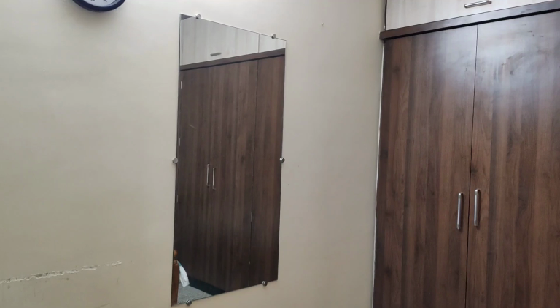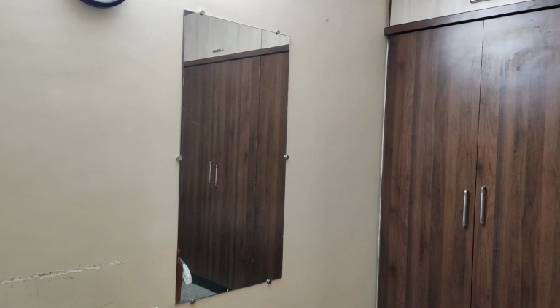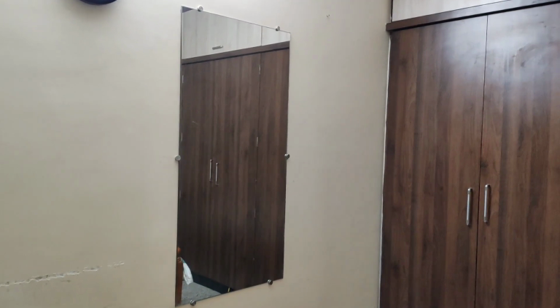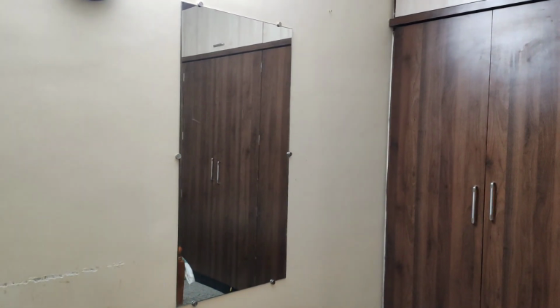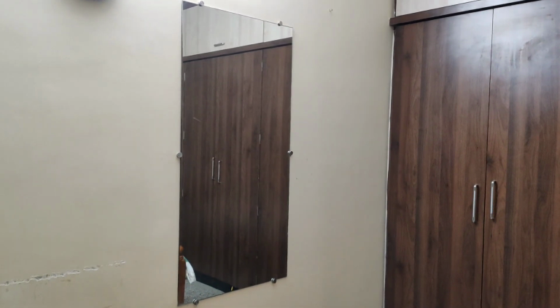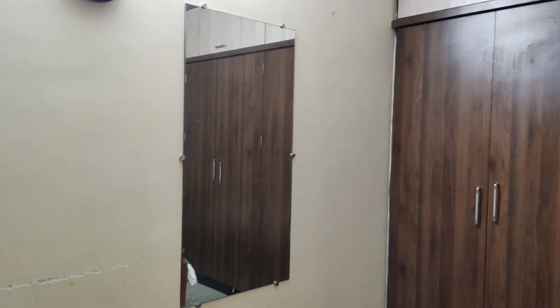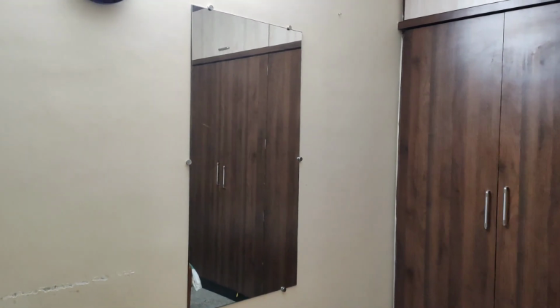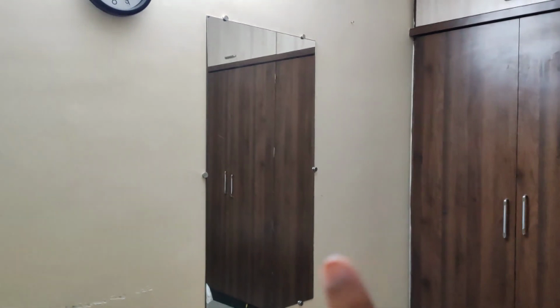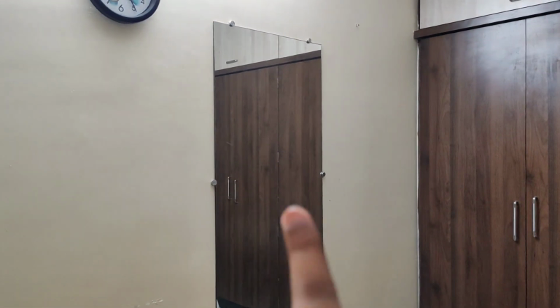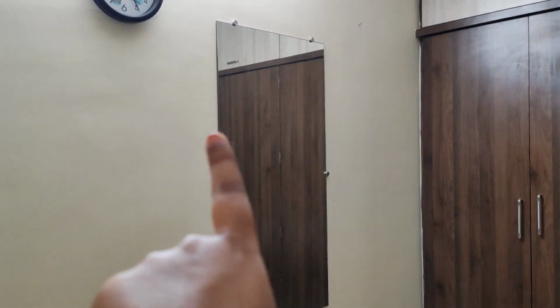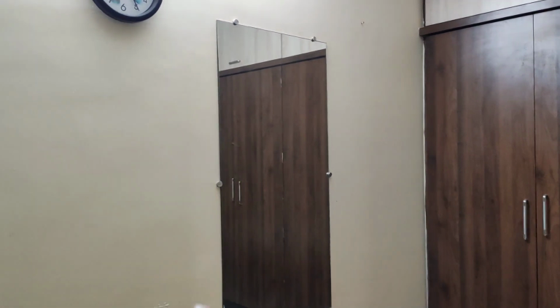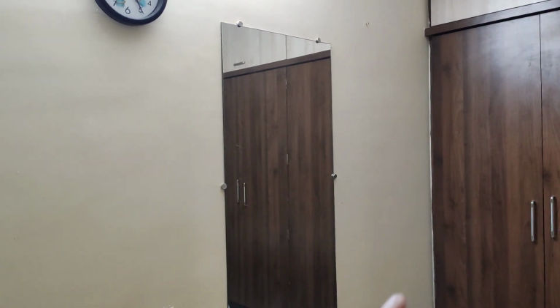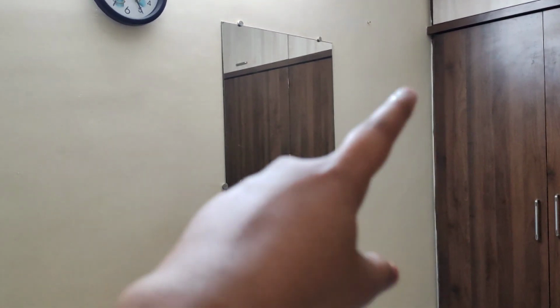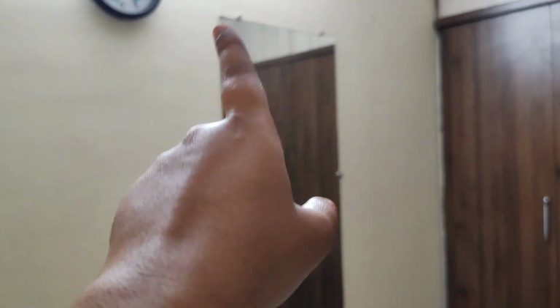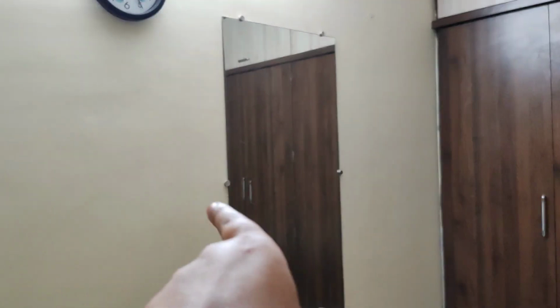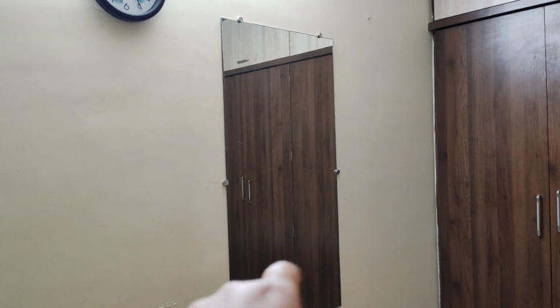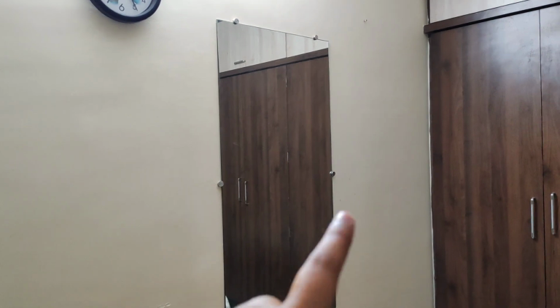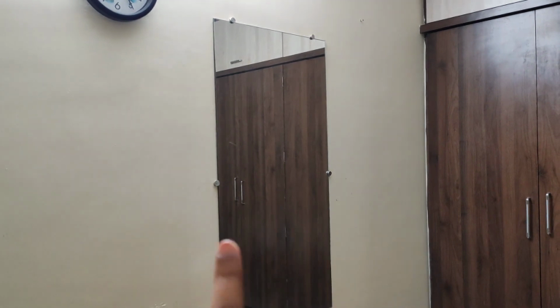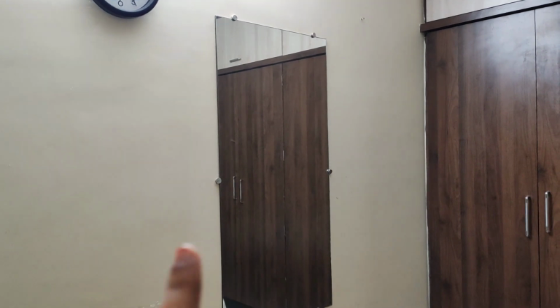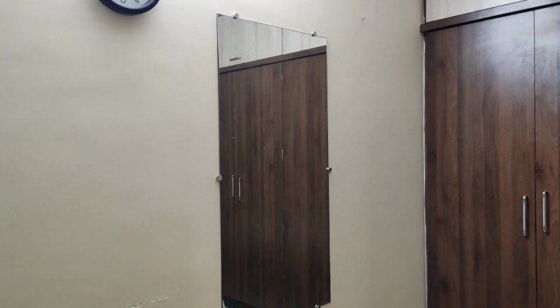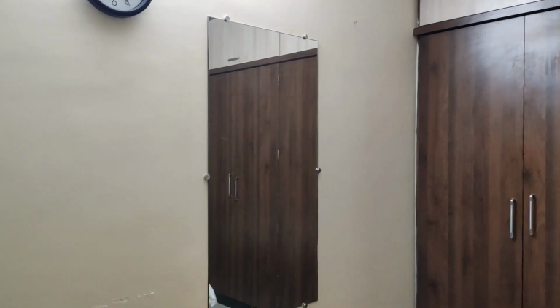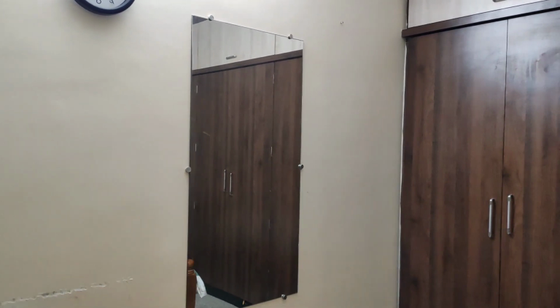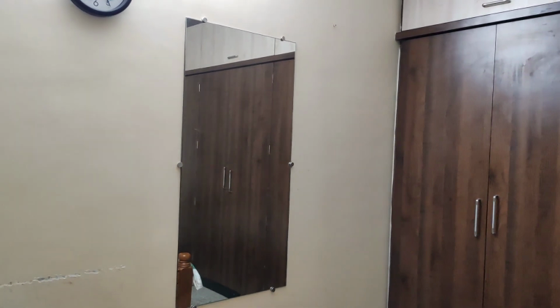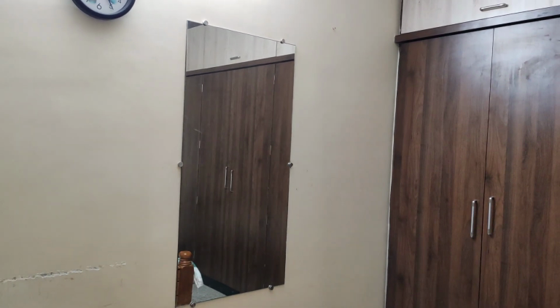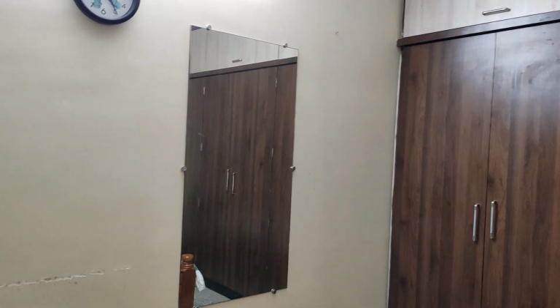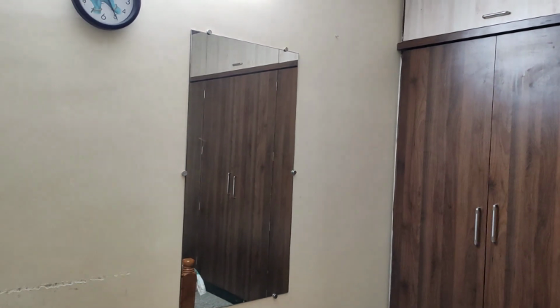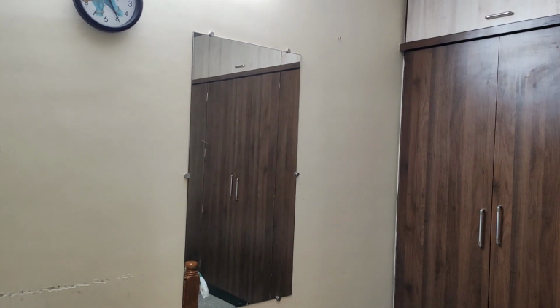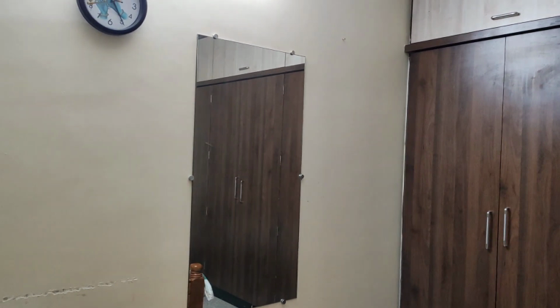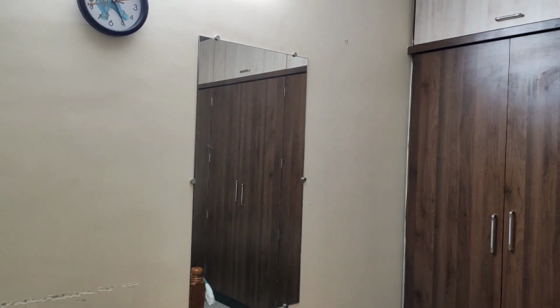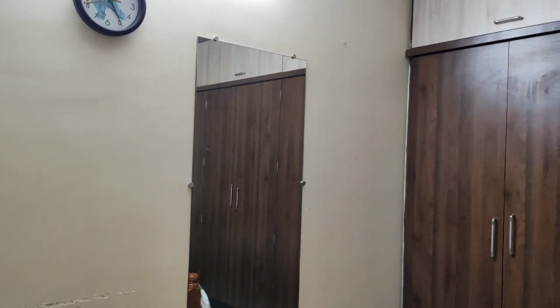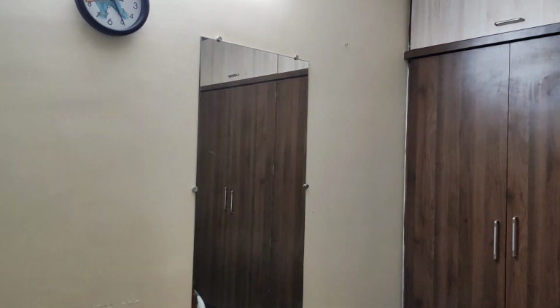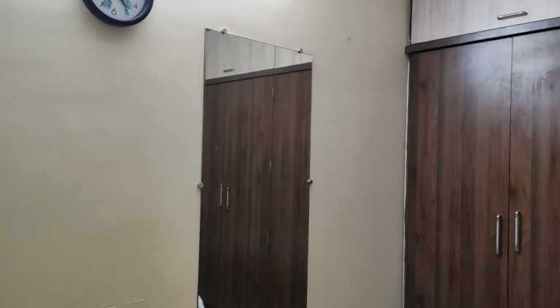Hello everyone, welcome back to my channel. Sandy Creations — hello everyone, first time on my channel, welcome! Please subscribe to my channel. This video is about mirrors.